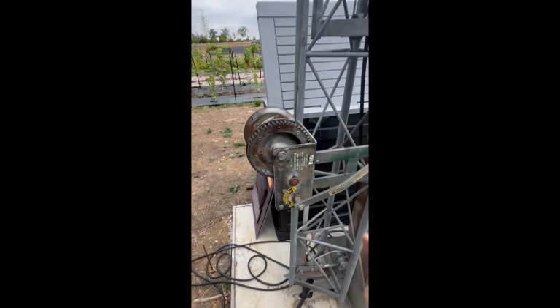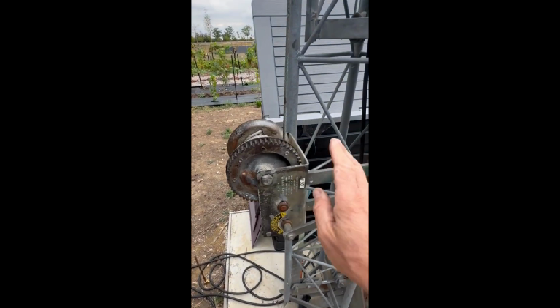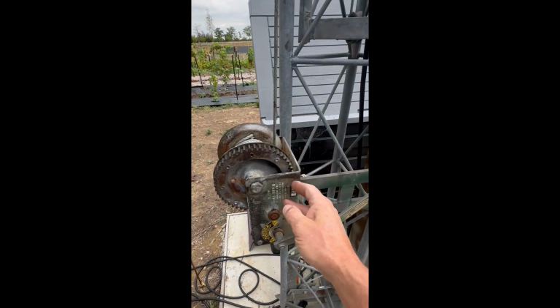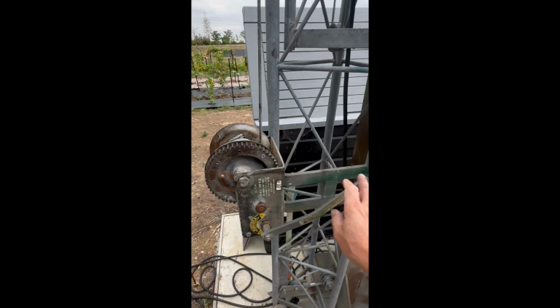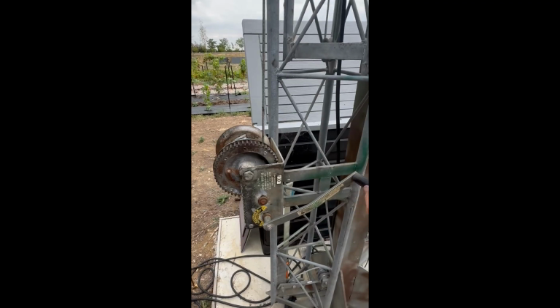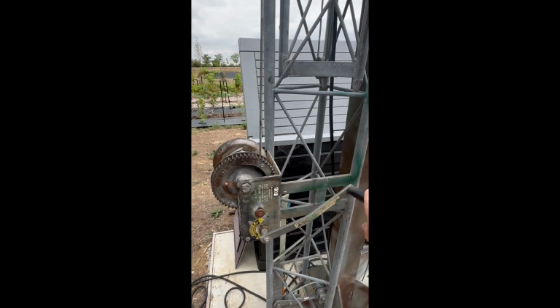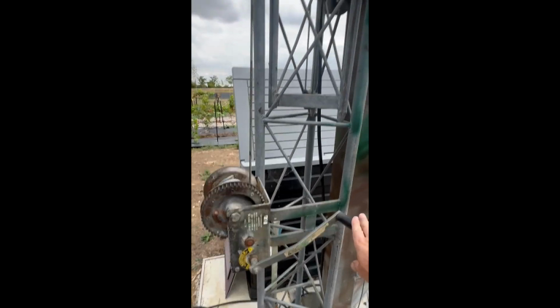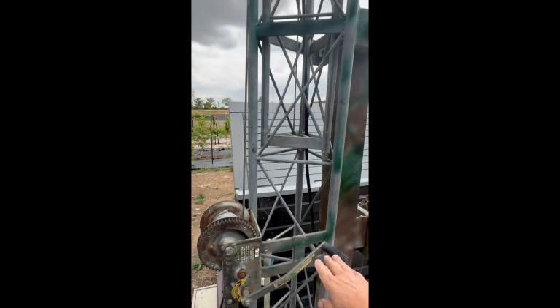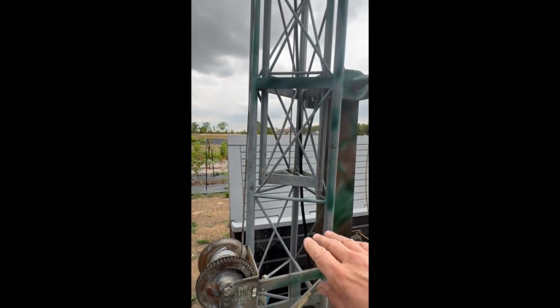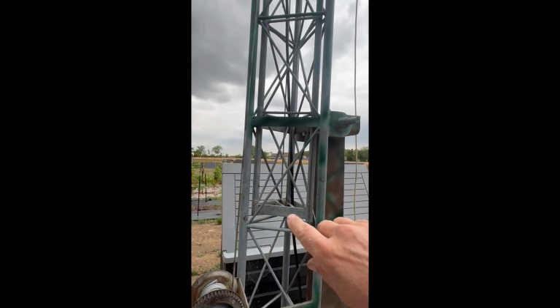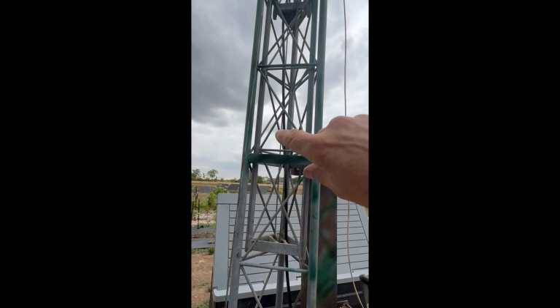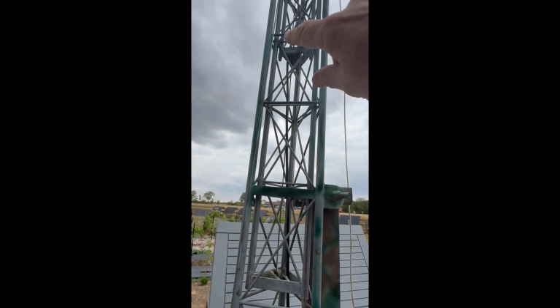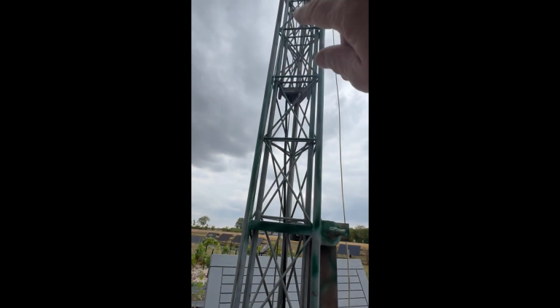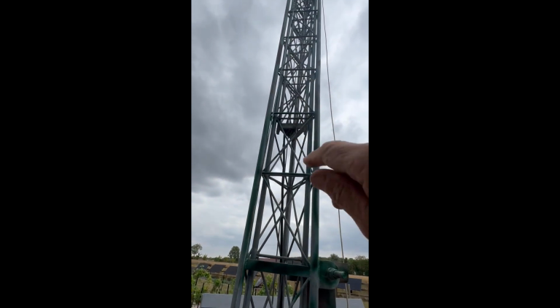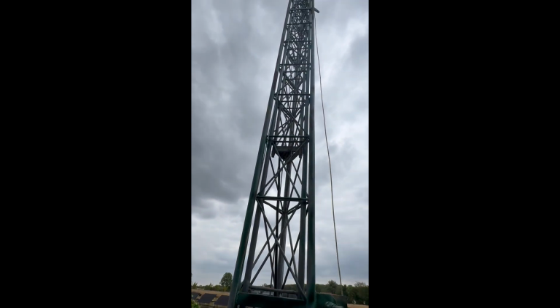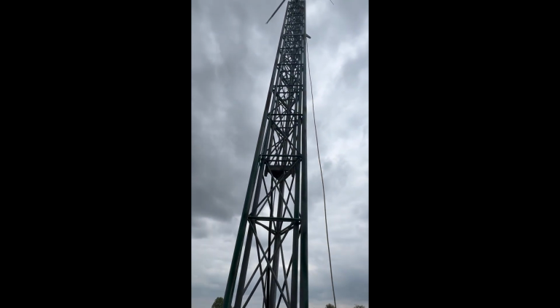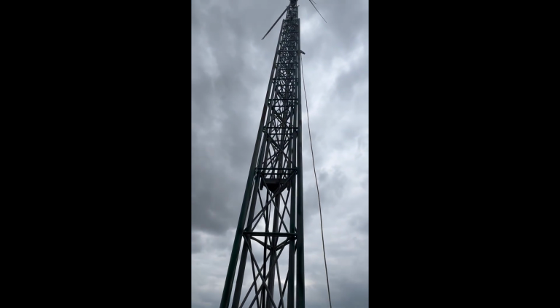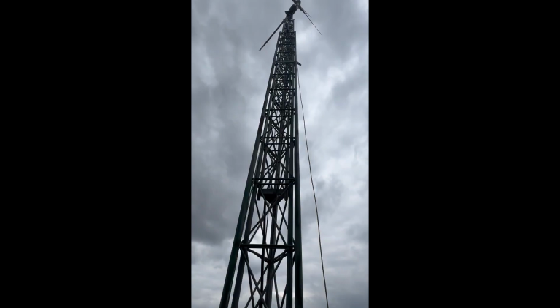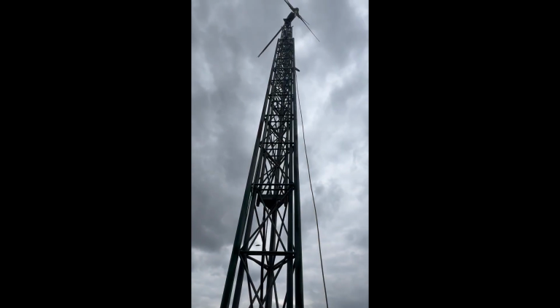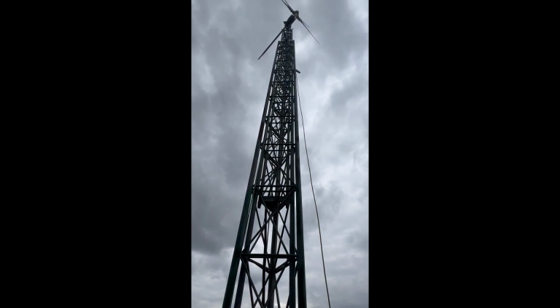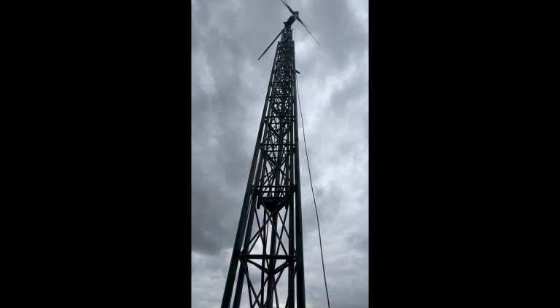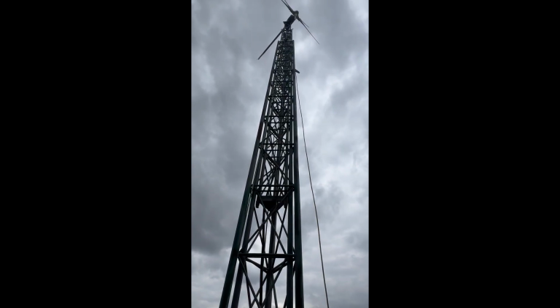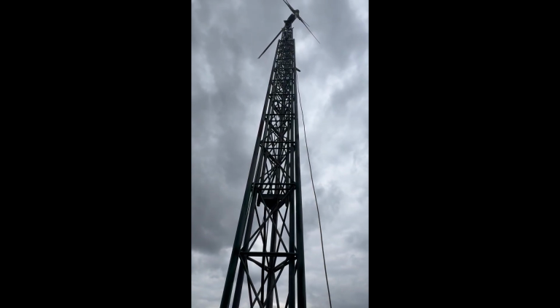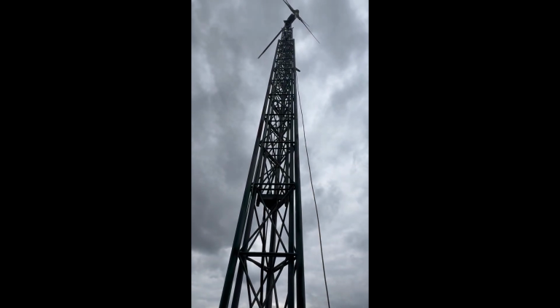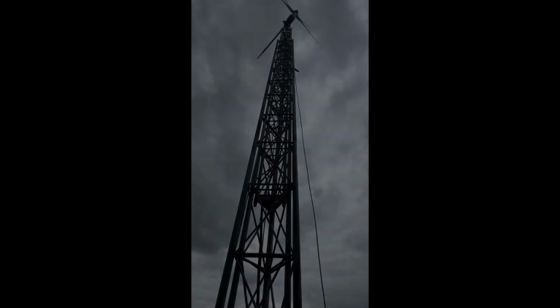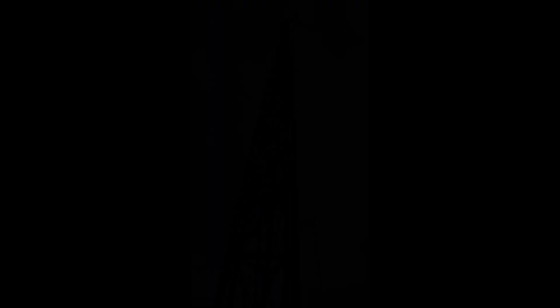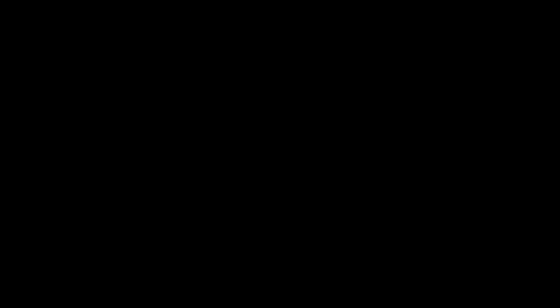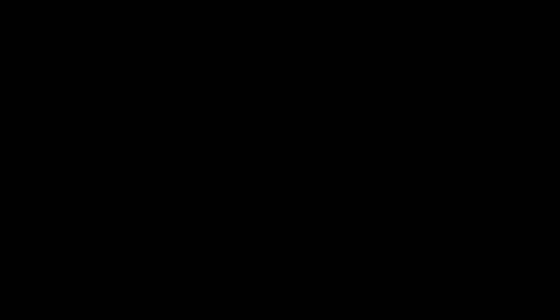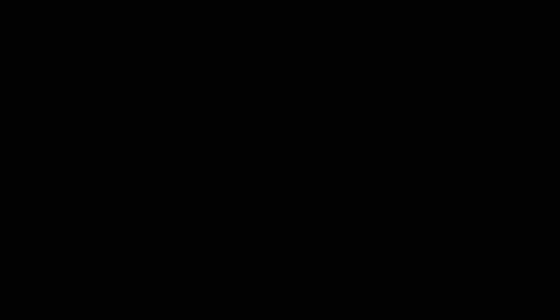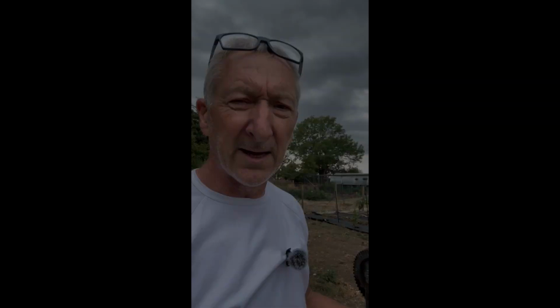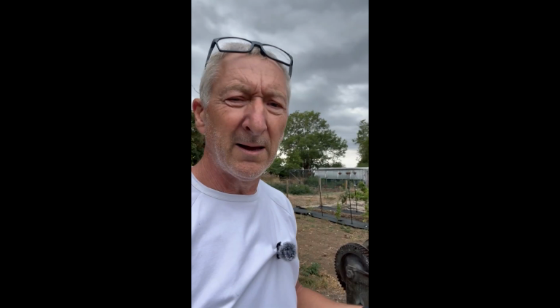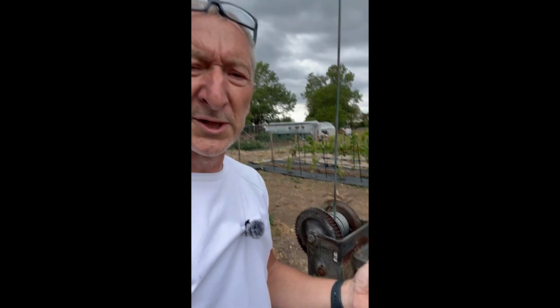The secondary winch lifts the three stages in sequence — well, they all go together. And yes, you guessed it, more winching.